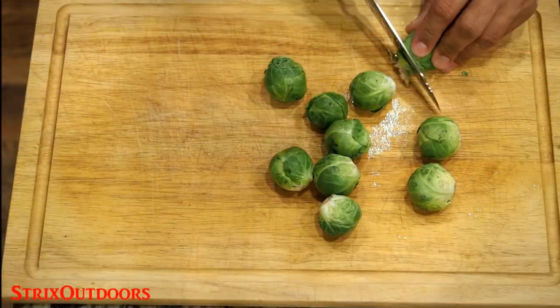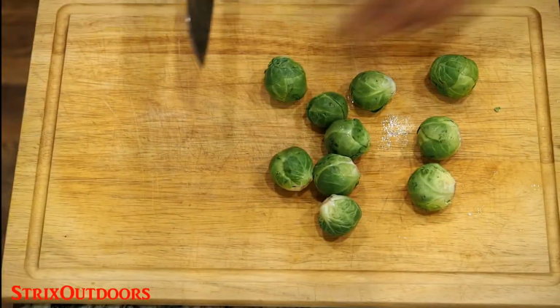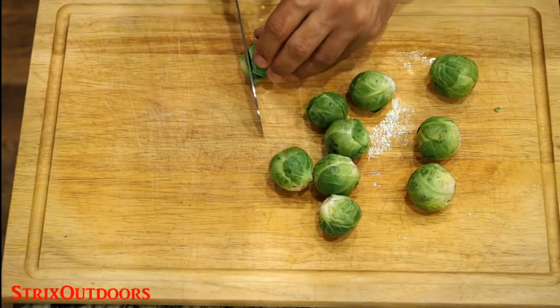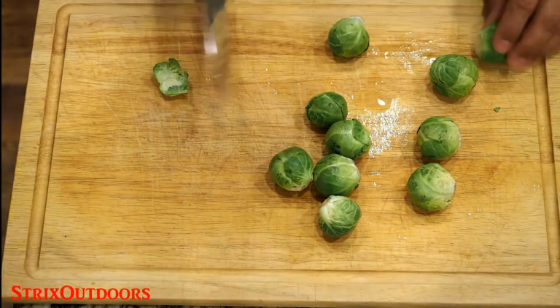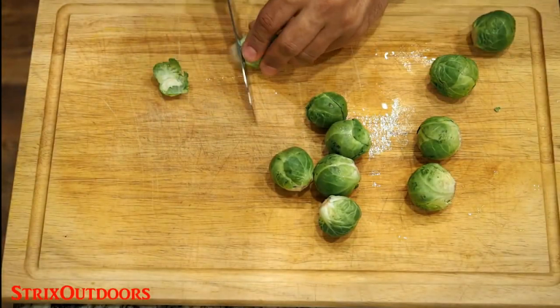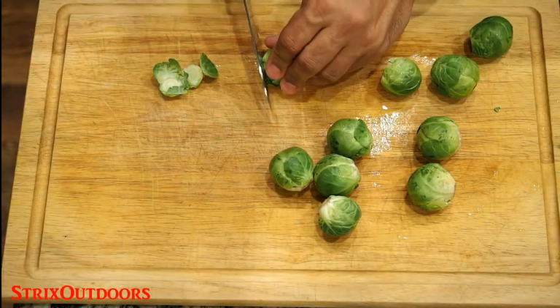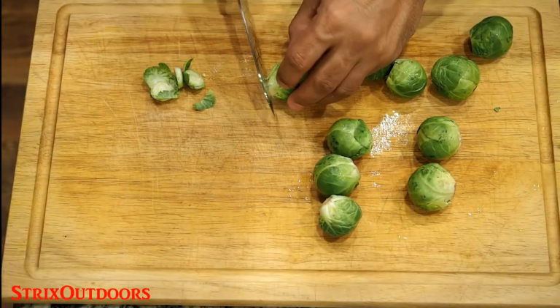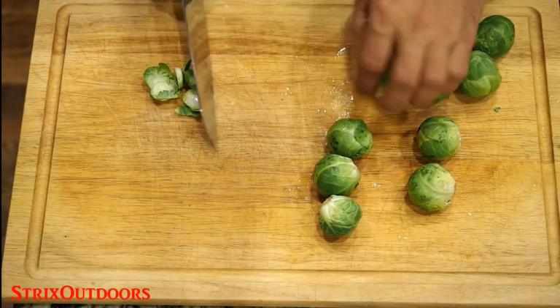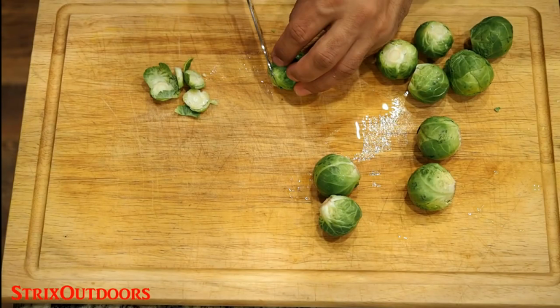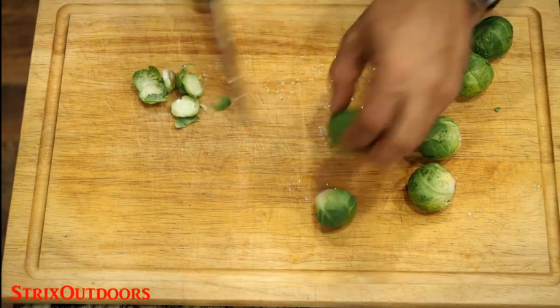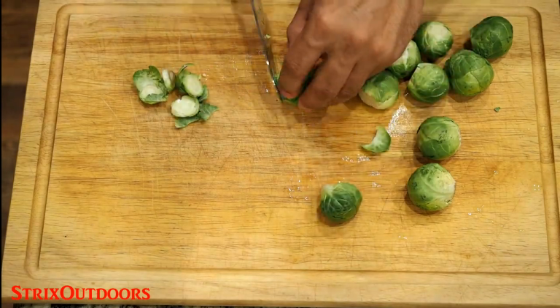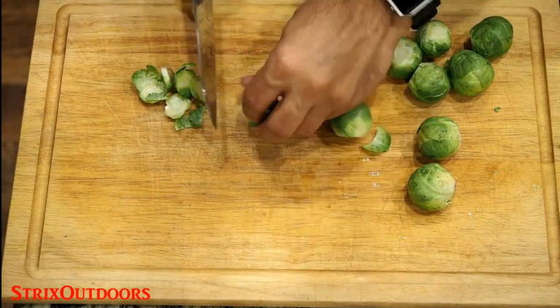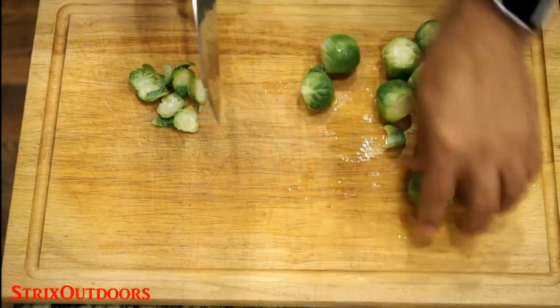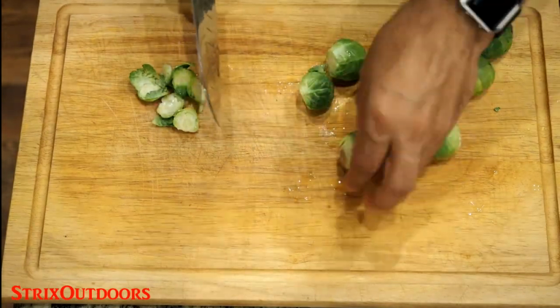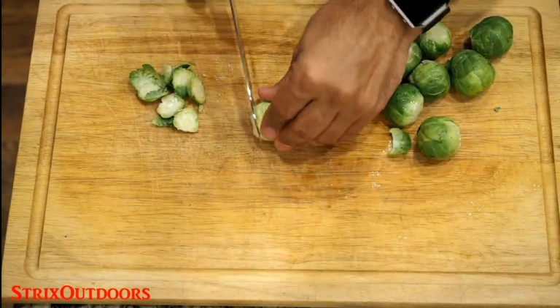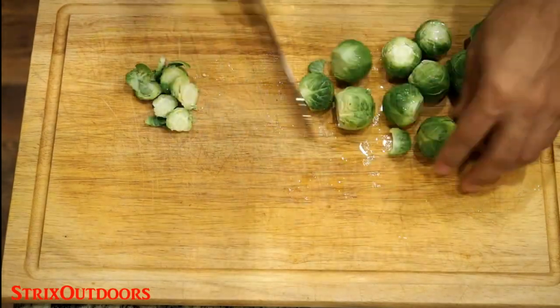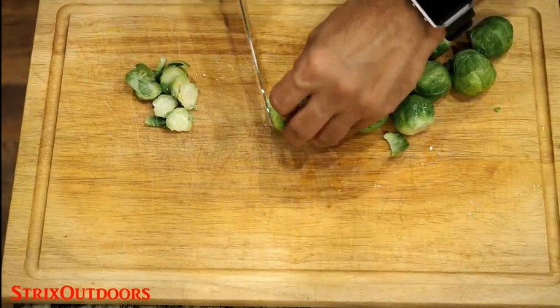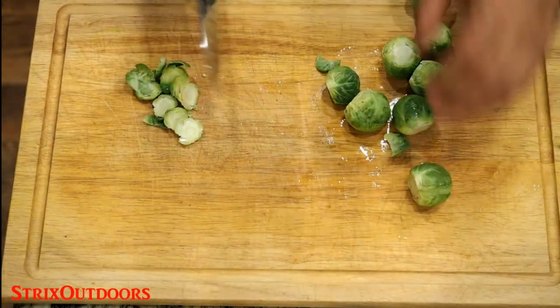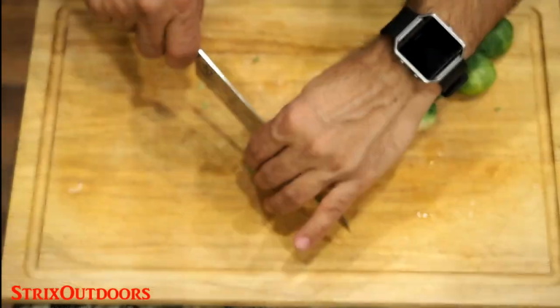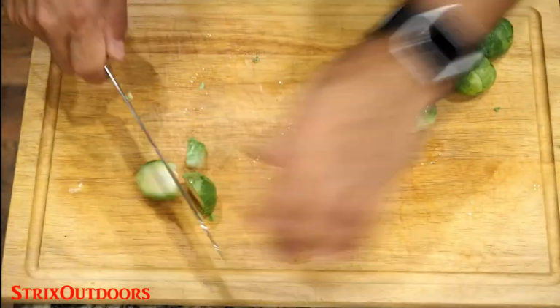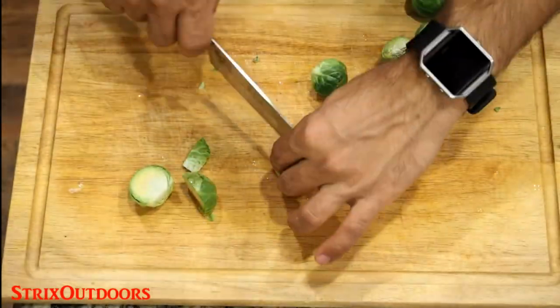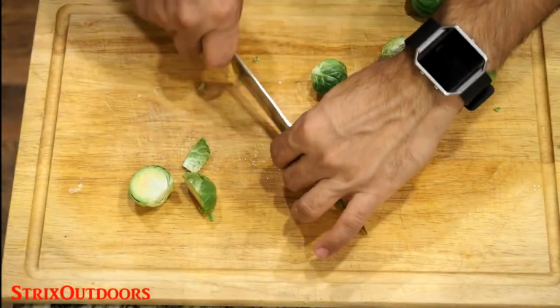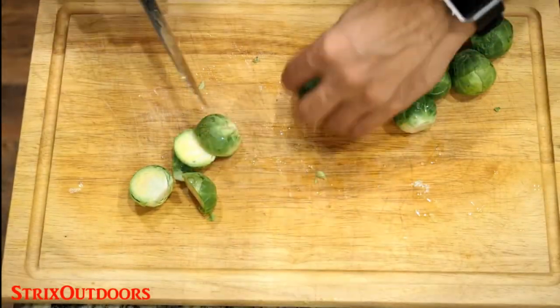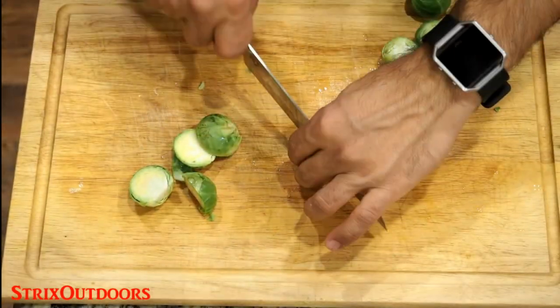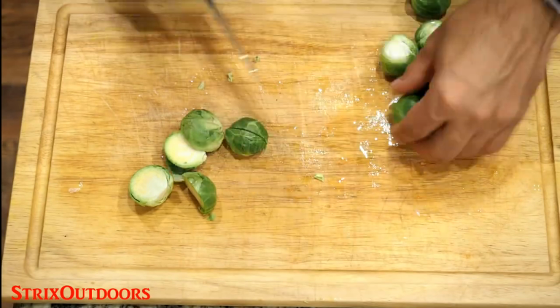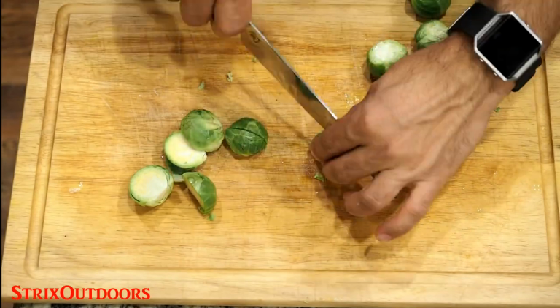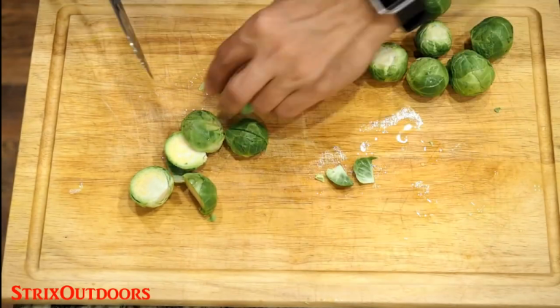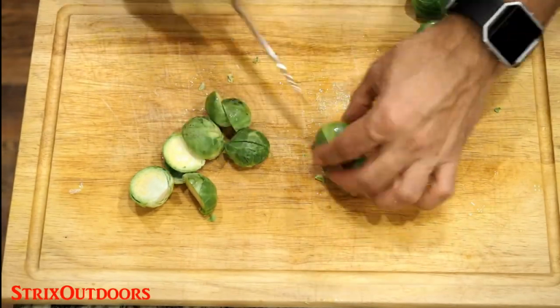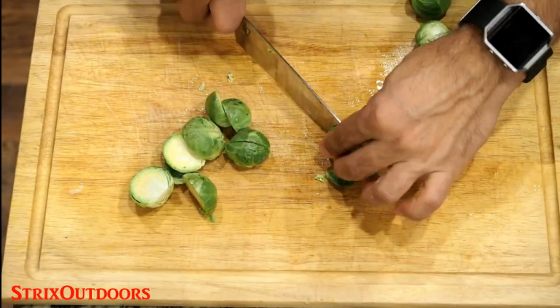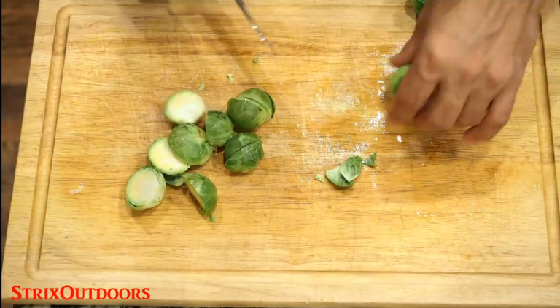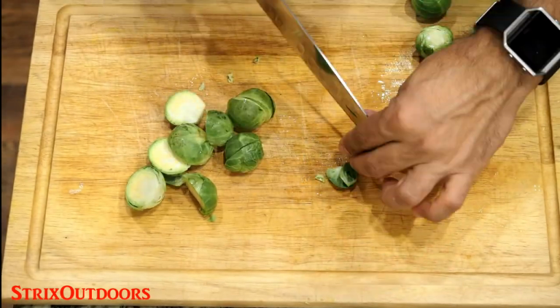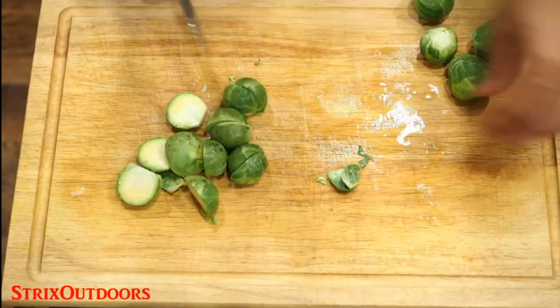My side dish for this meal will be roasted Brussels sprouts, which I'll prep and cook while we're waiting for the steaks. The sprouts take about 35 minutes to cook, so plan accordingly so they come out at the same time as your steaks.